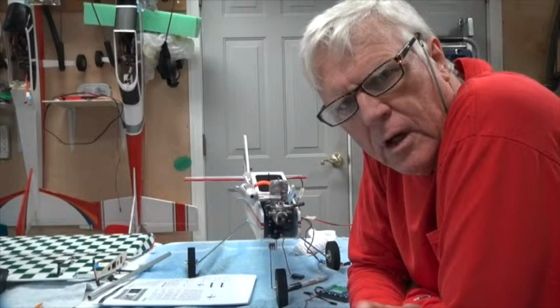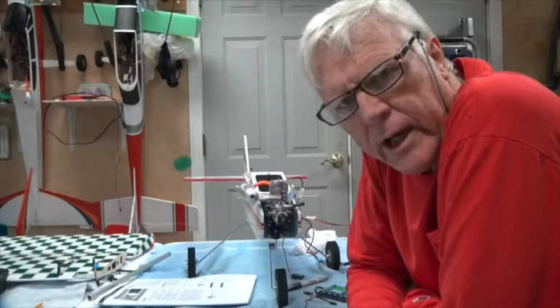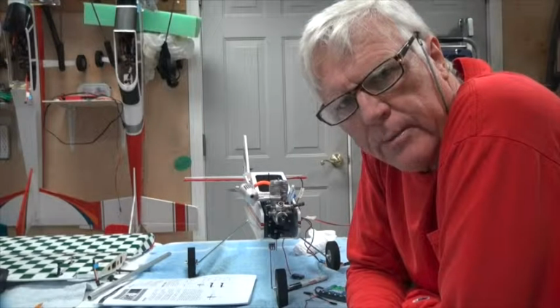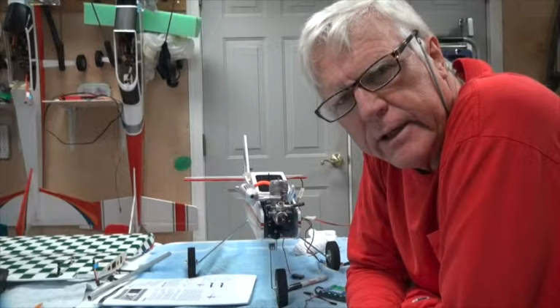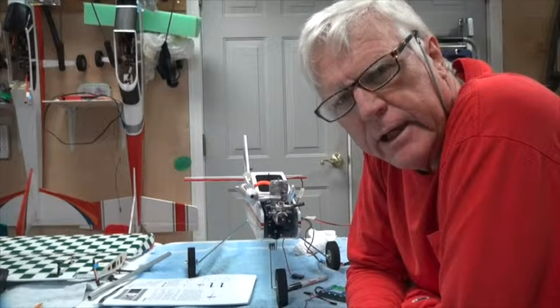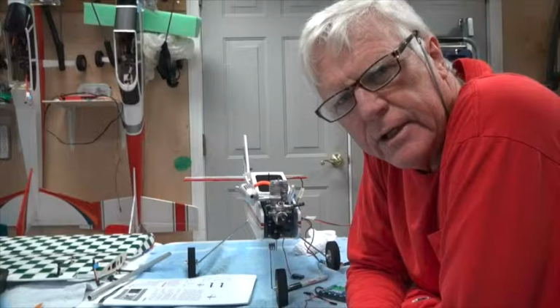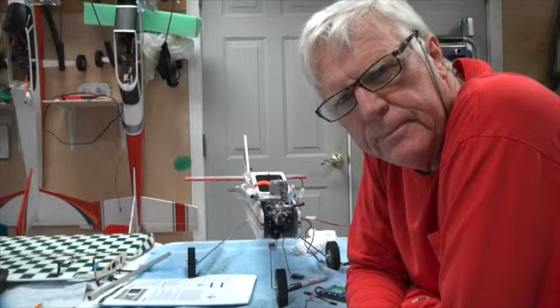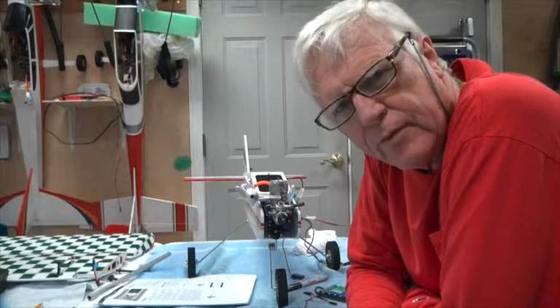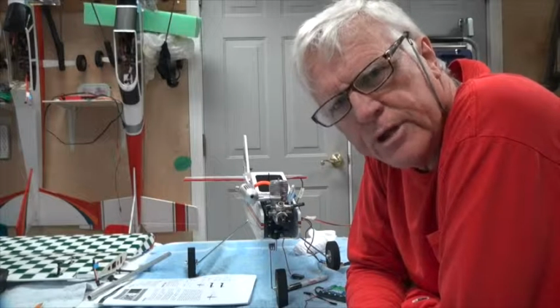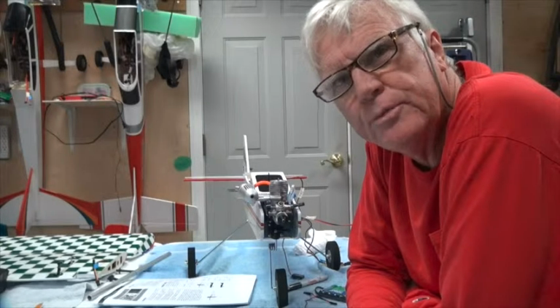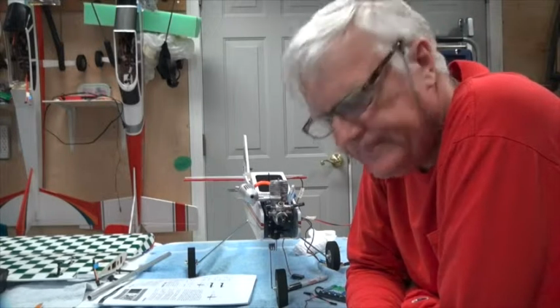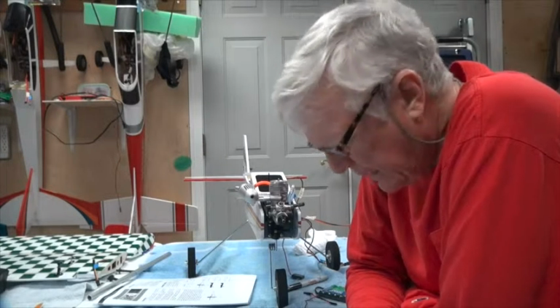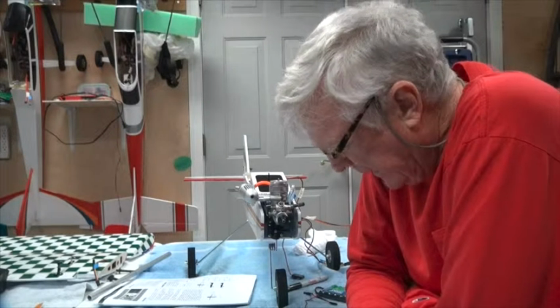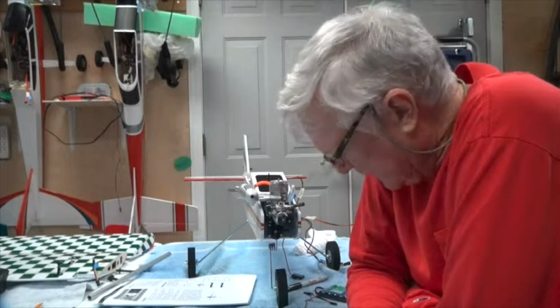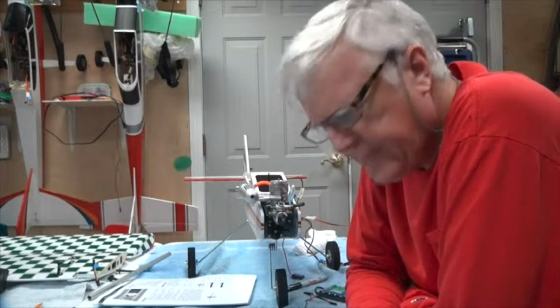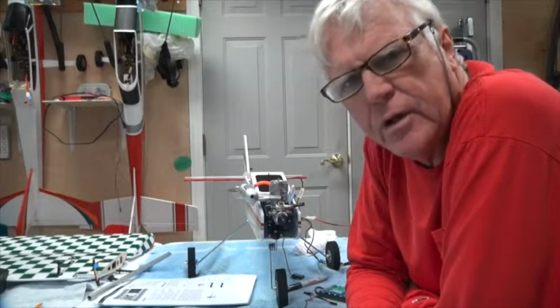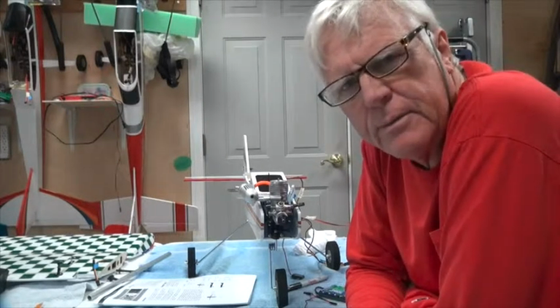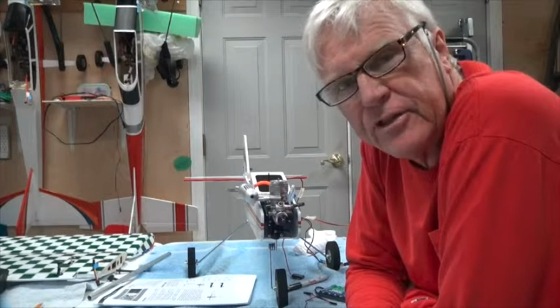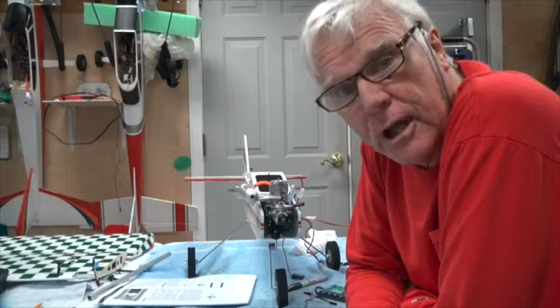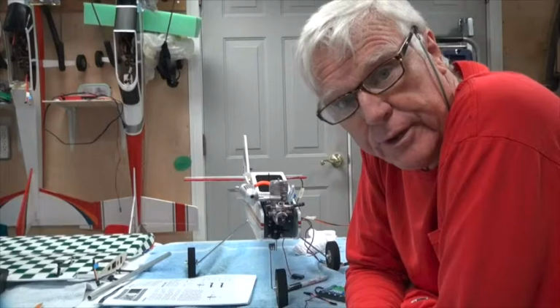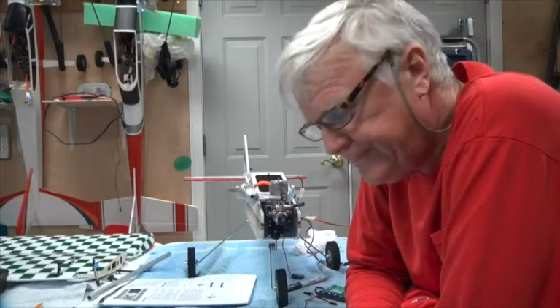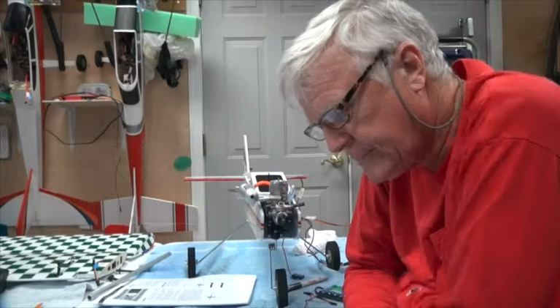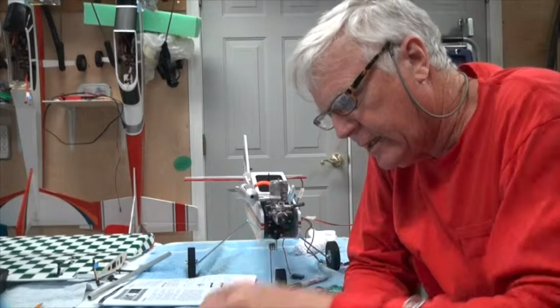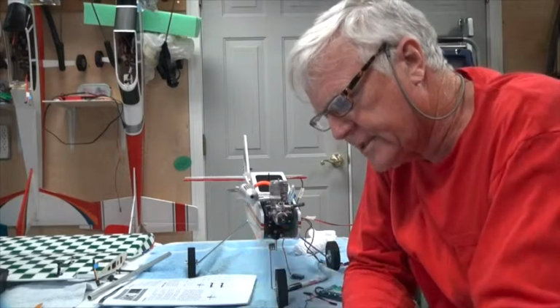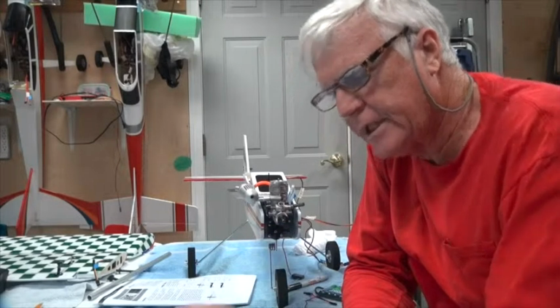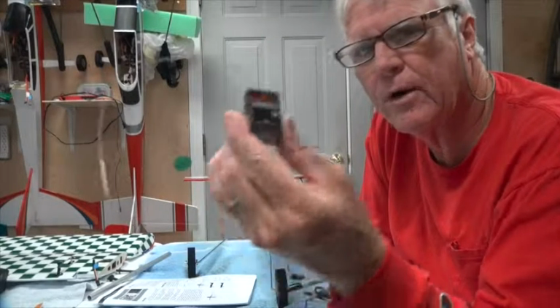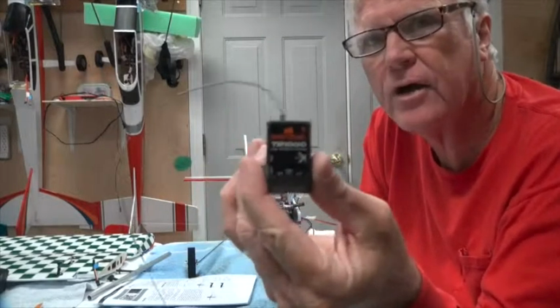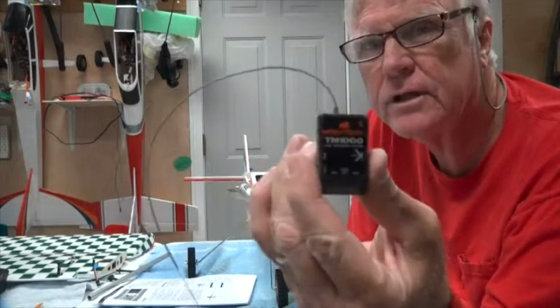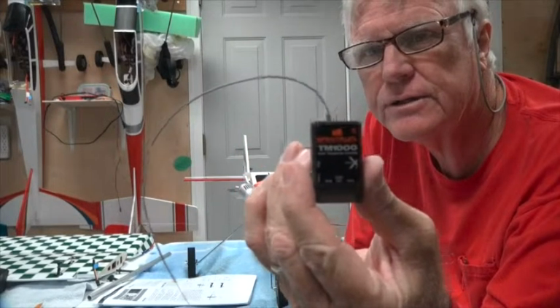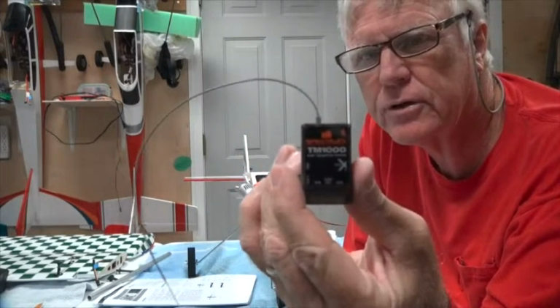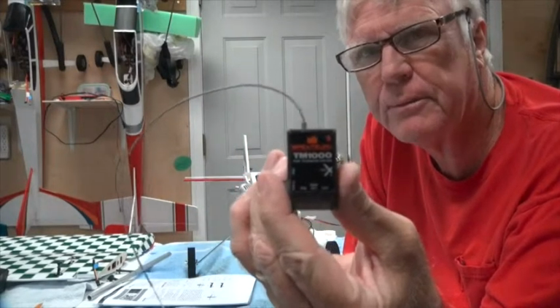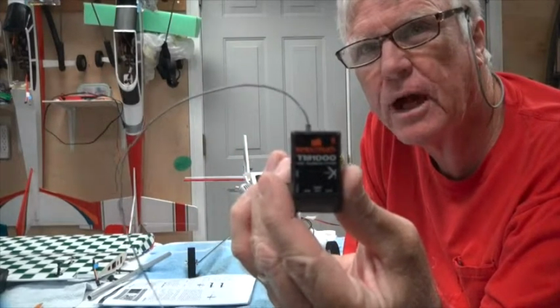Welcome back and thank you for watching the YouTube channel. This video is going to be about telemetry — specifically the TM 1000 Spectrum telemetry module.